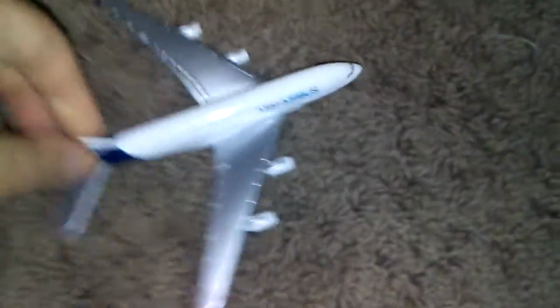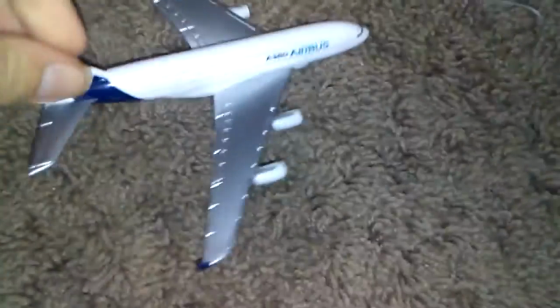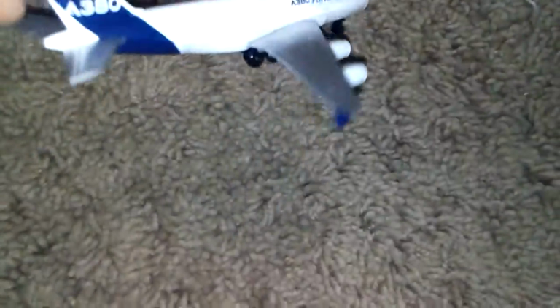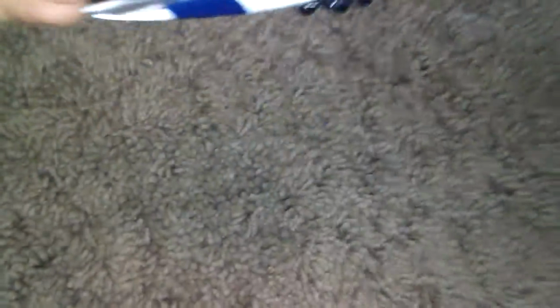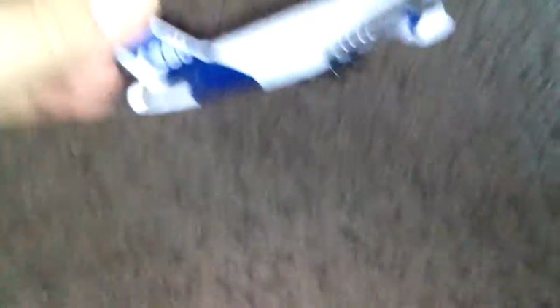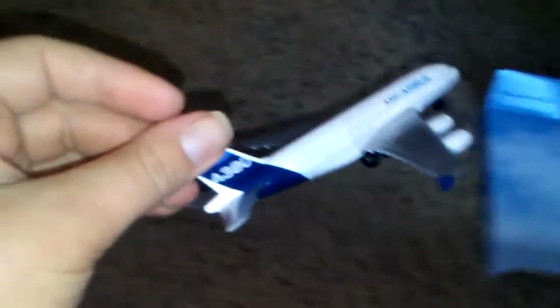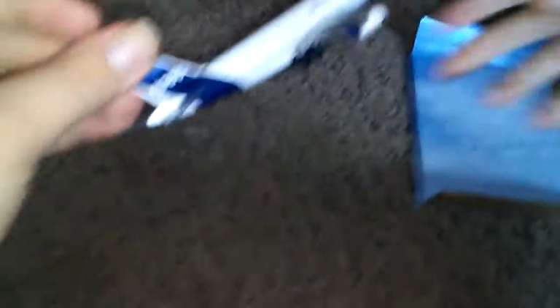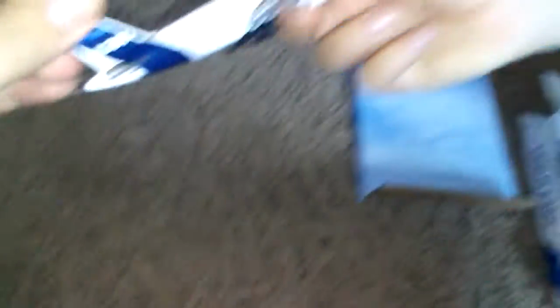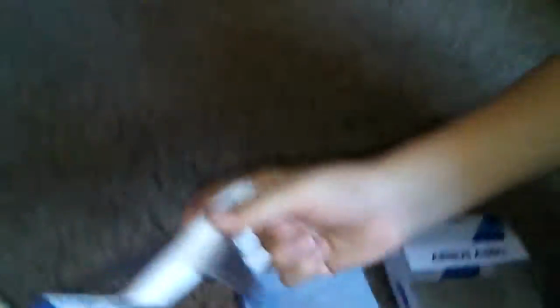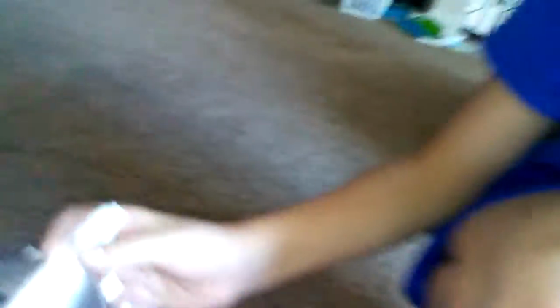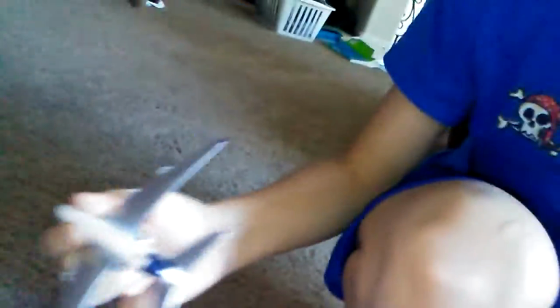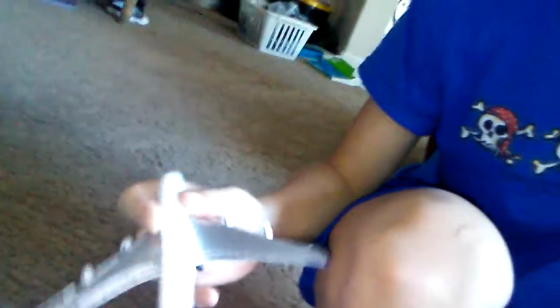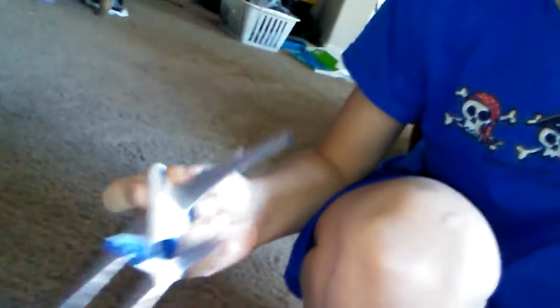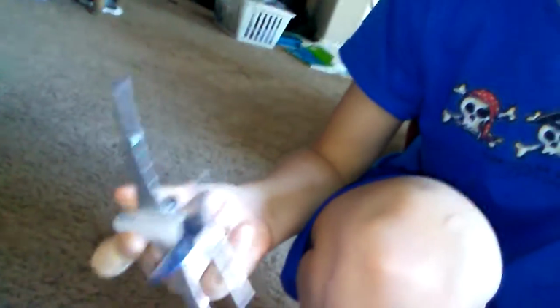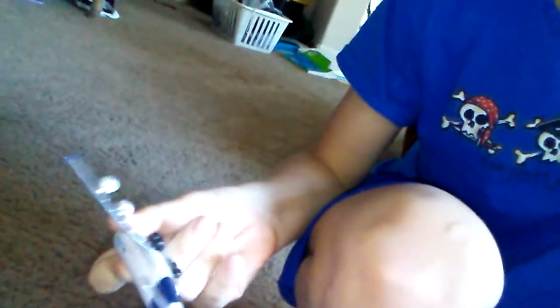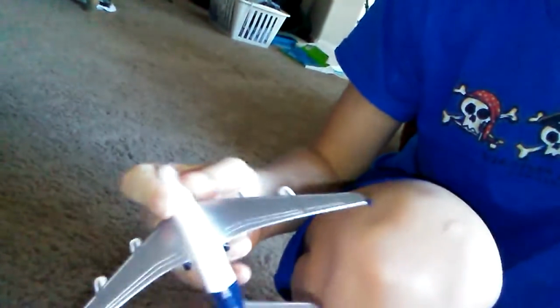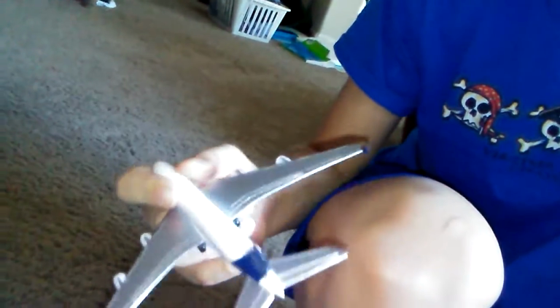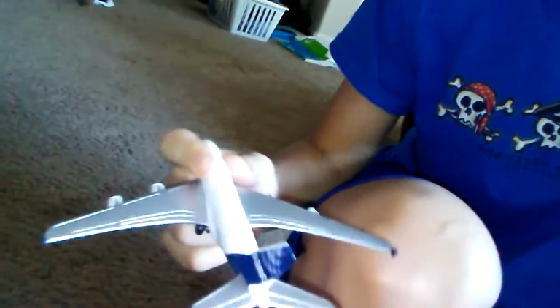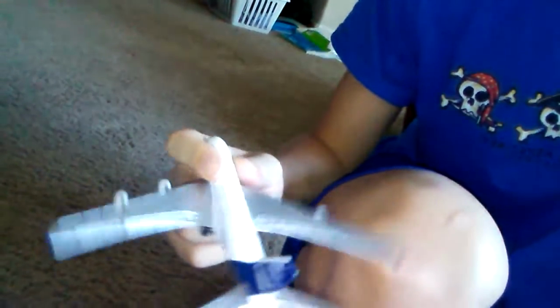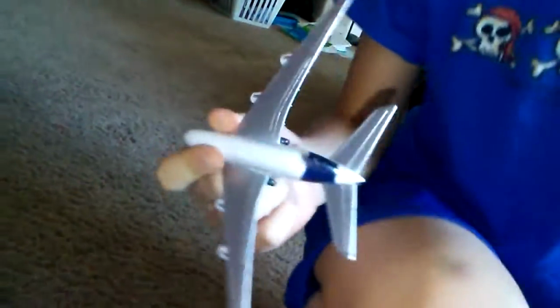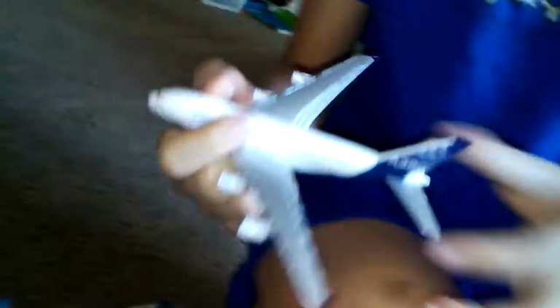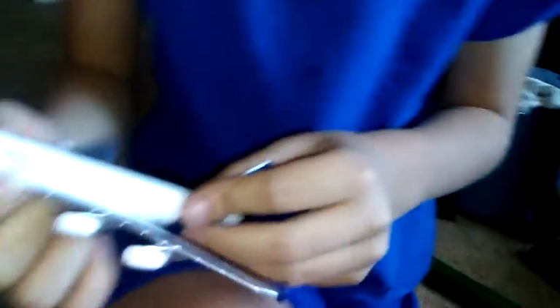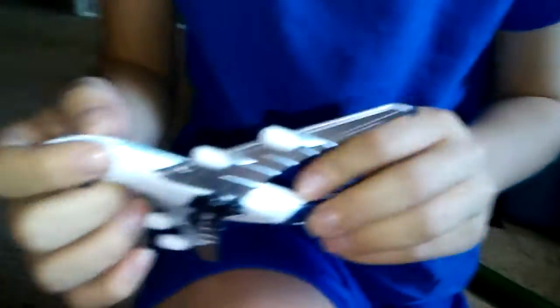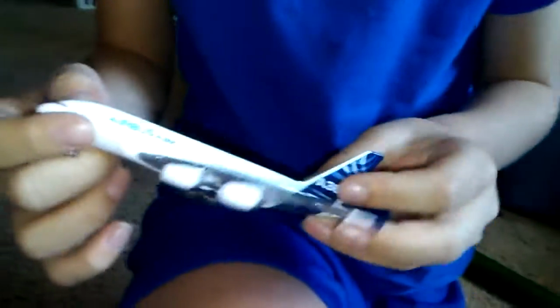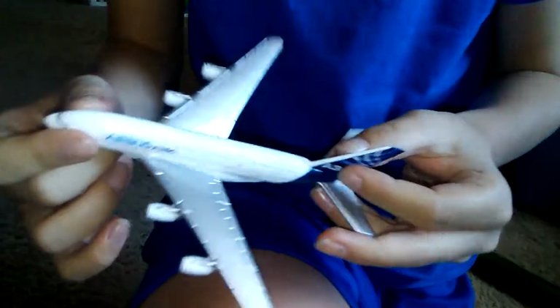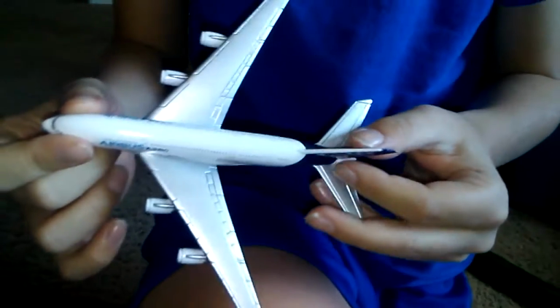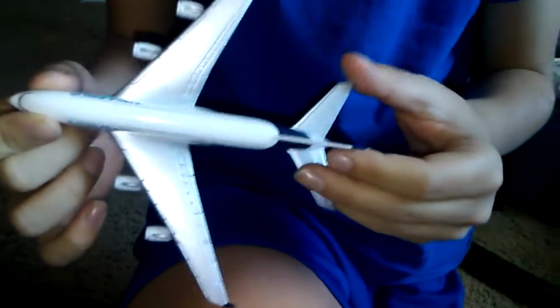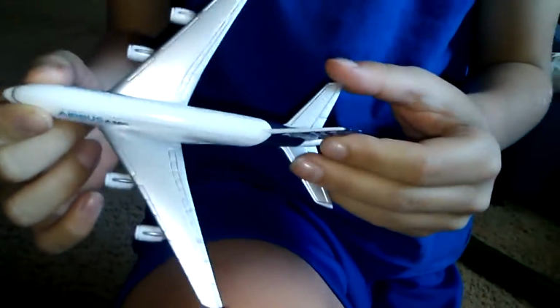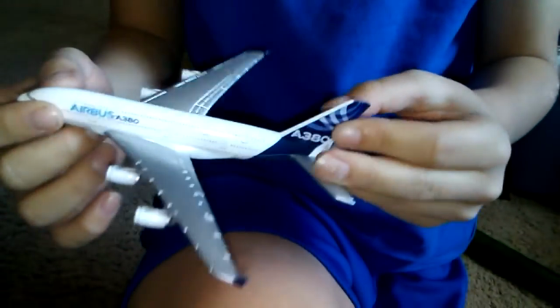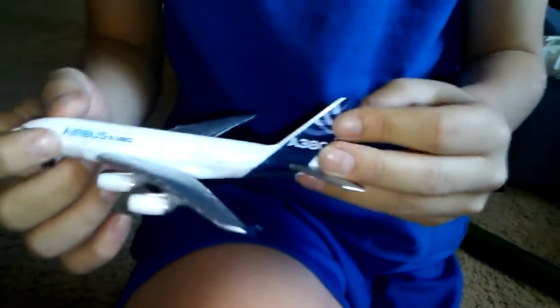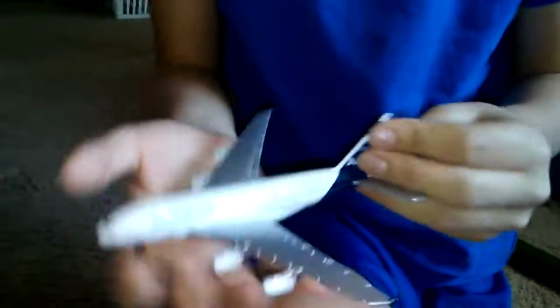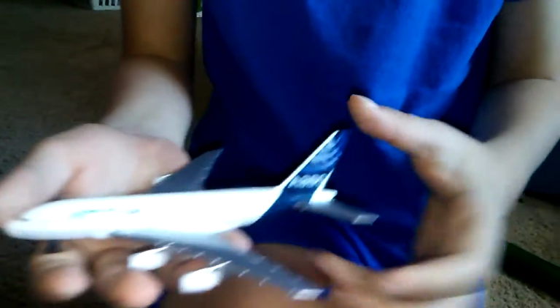My brother just came in and he's going to tell me what he thinks of the plane. It feels a lot less cheap-looking than it looks. In the video it looks really small, but in real life it's actually really big.